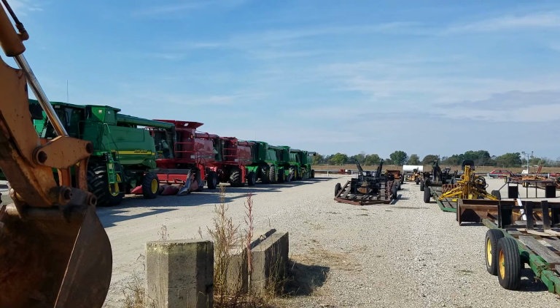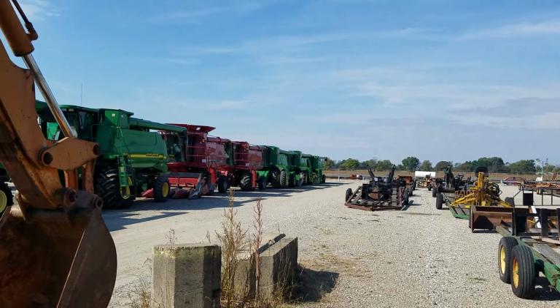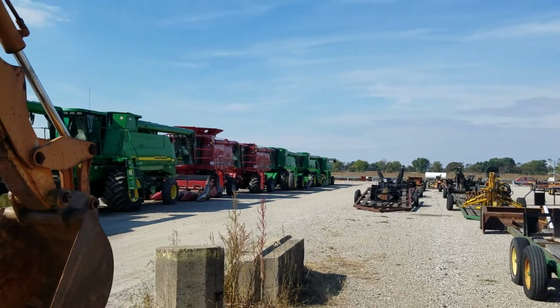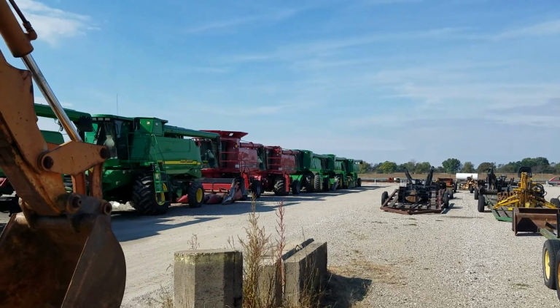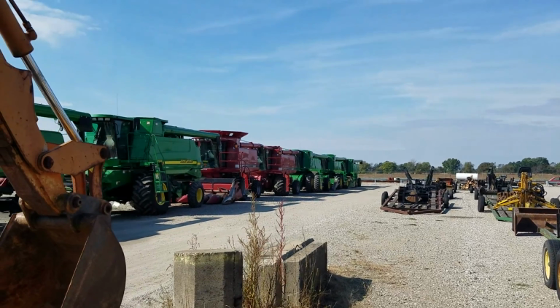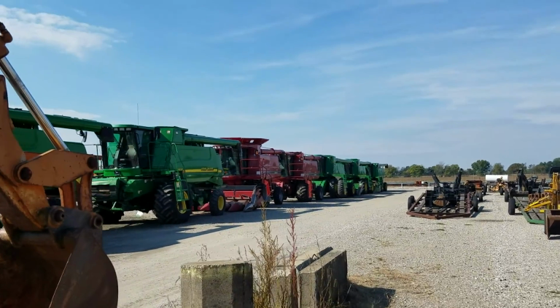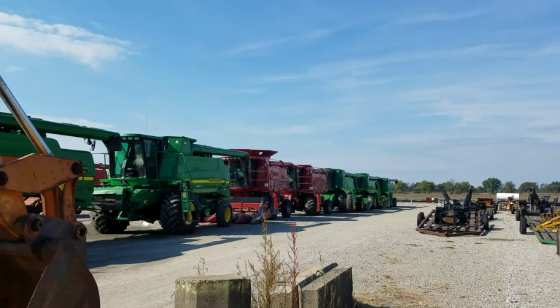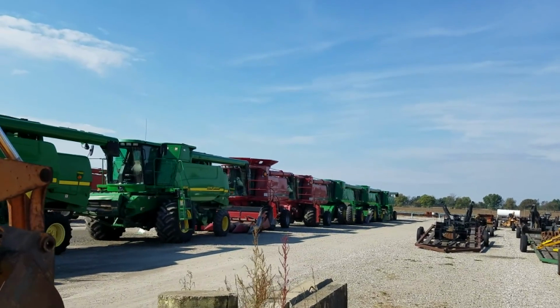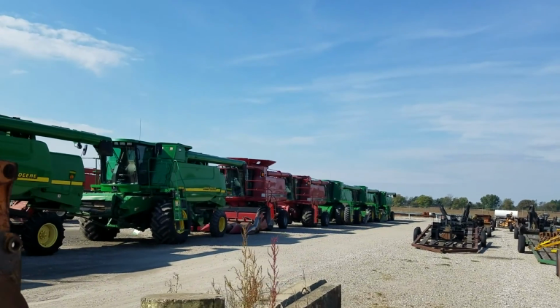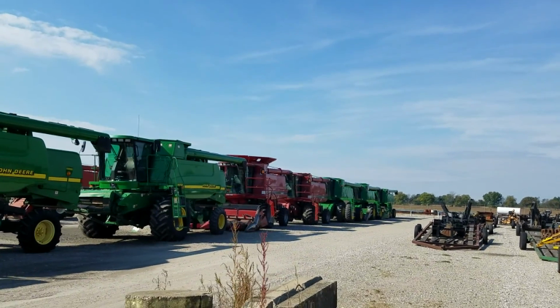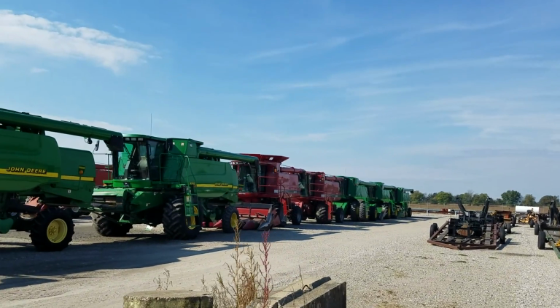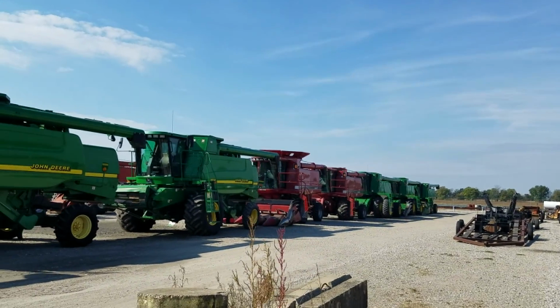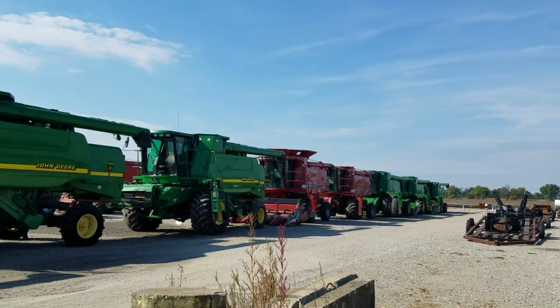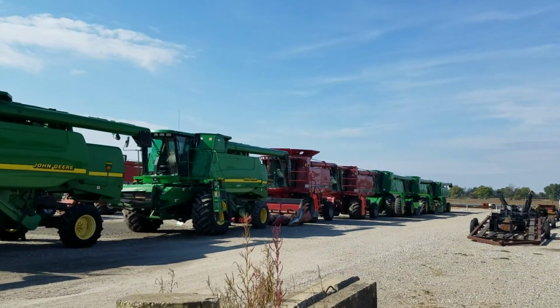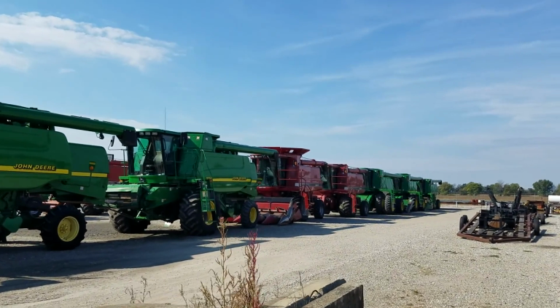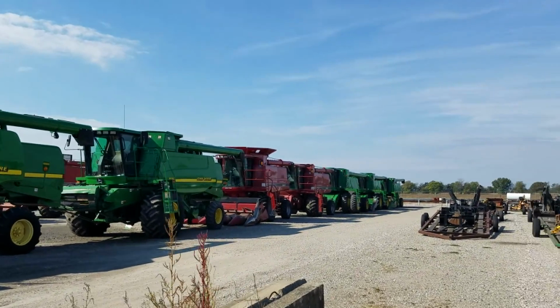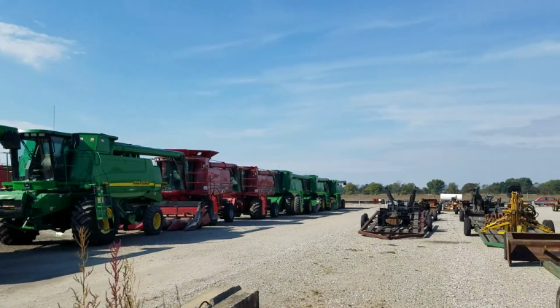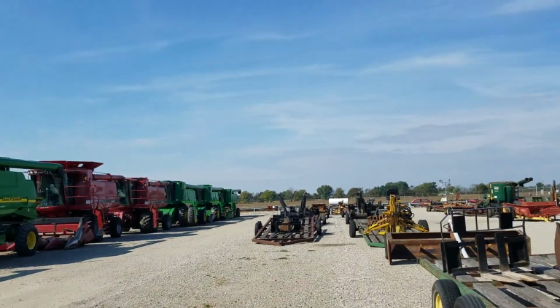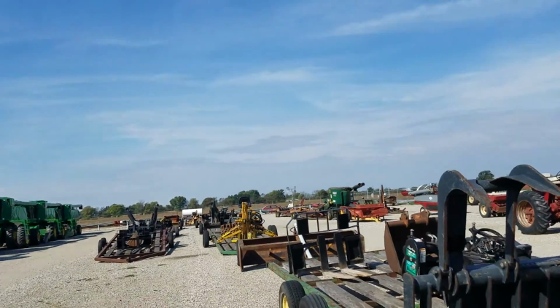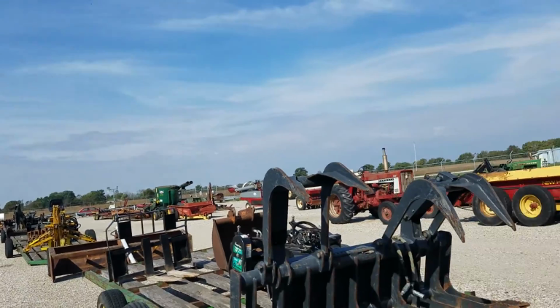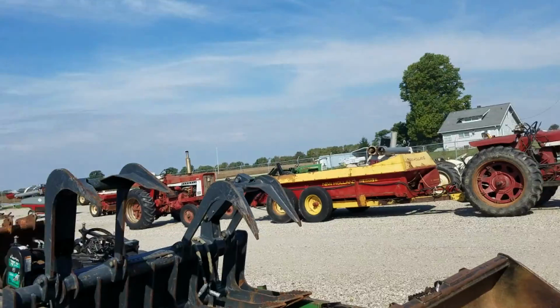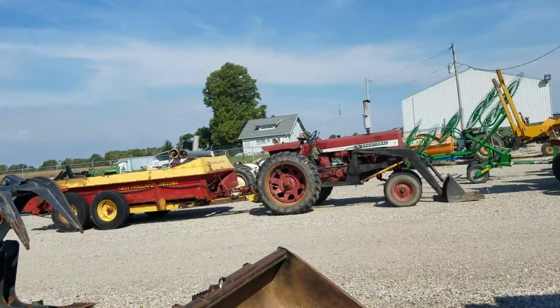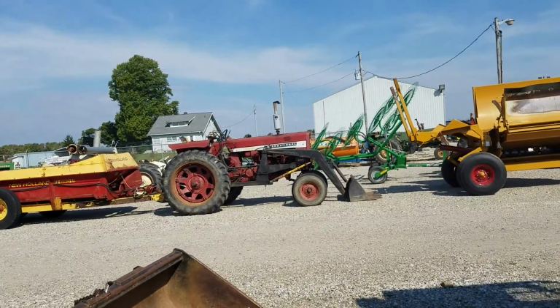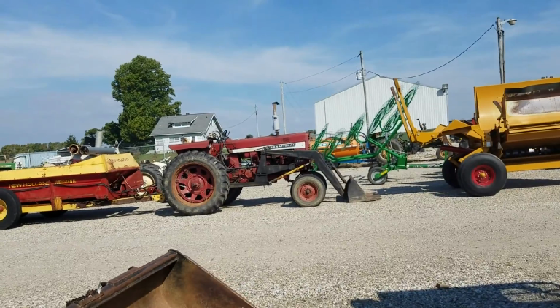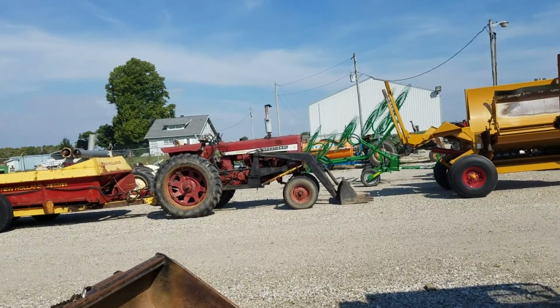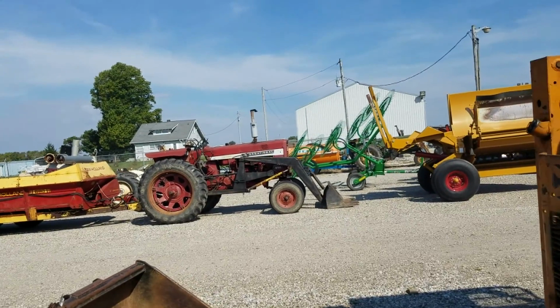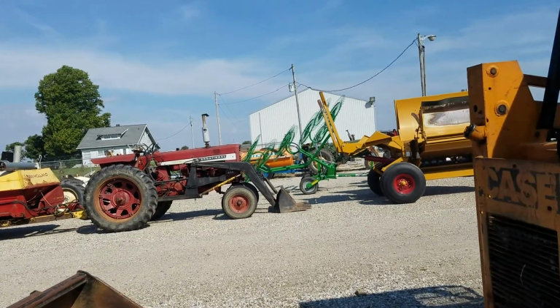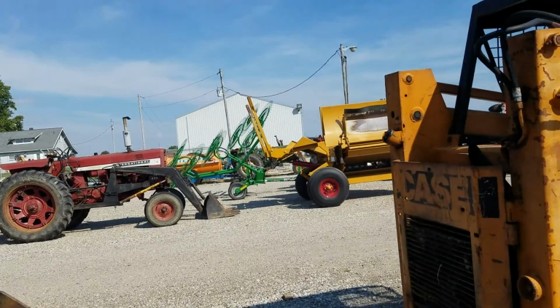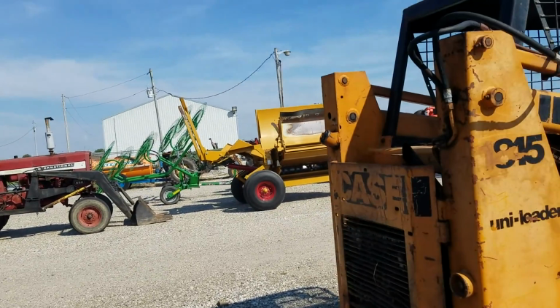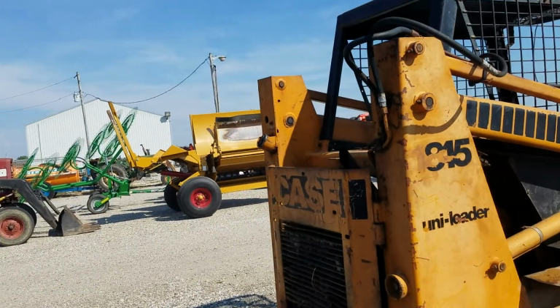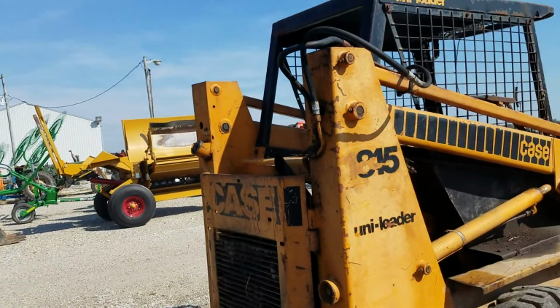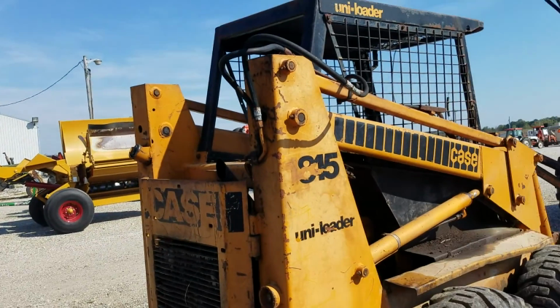Alright guys, here we go. I'm at the Ted Everett auction. It's Thursday, the day before the auction.